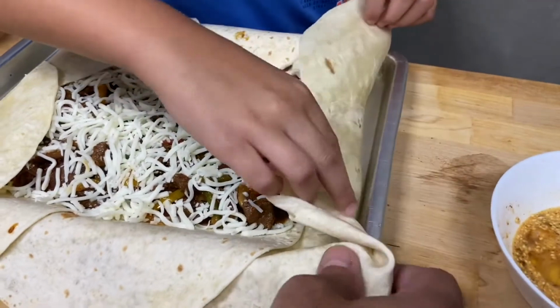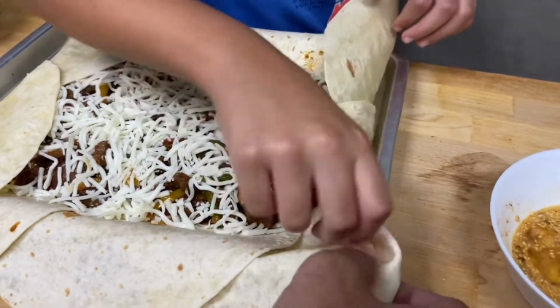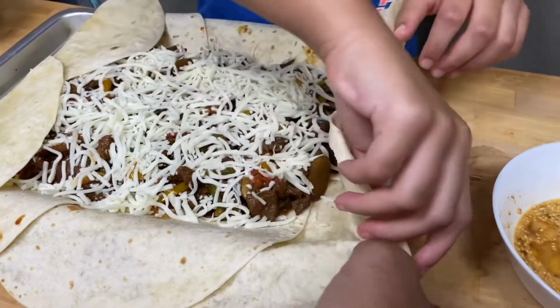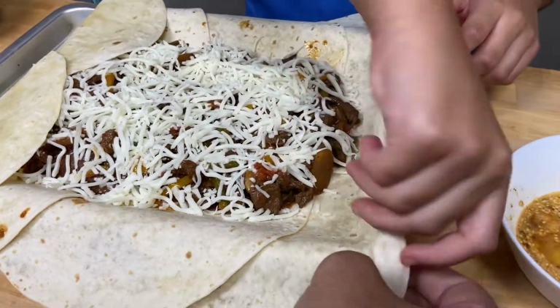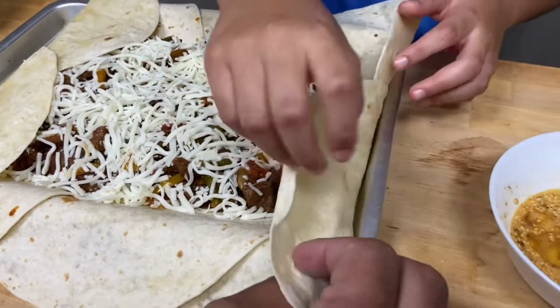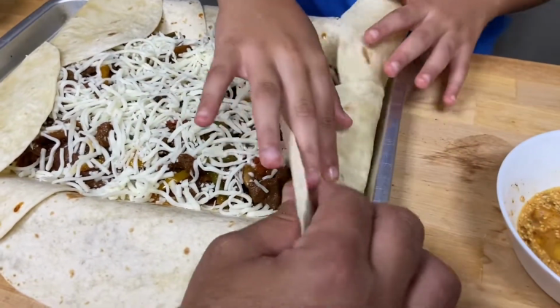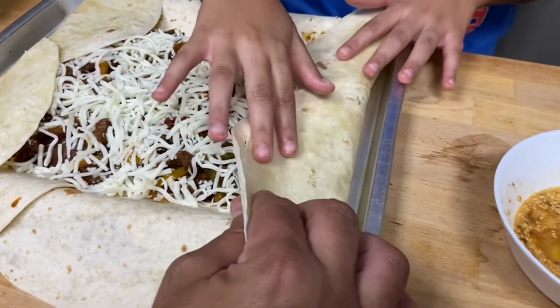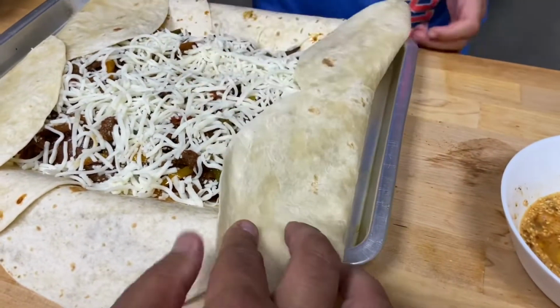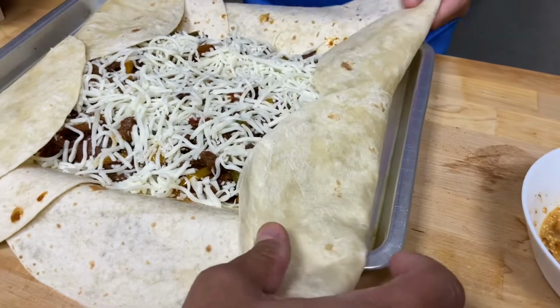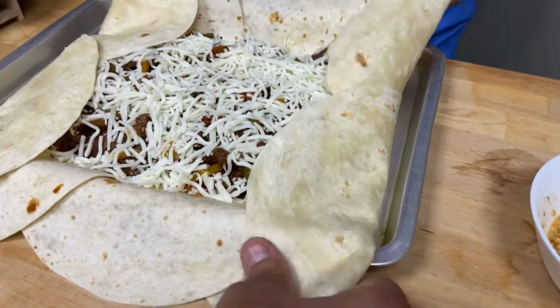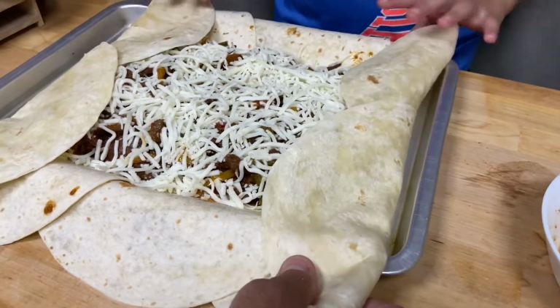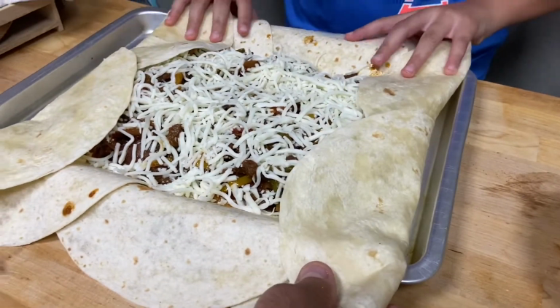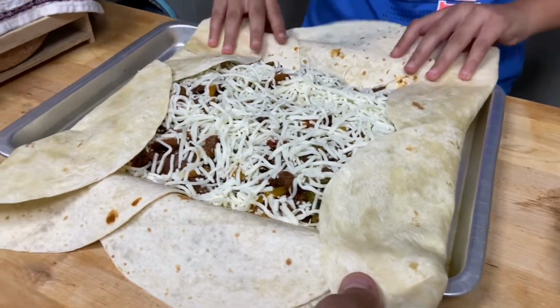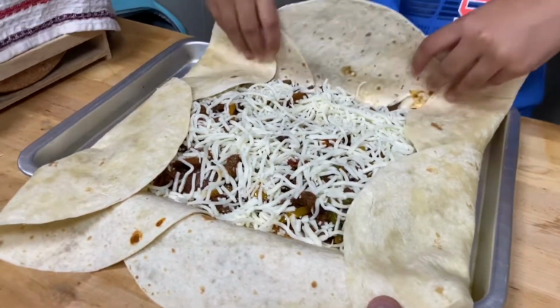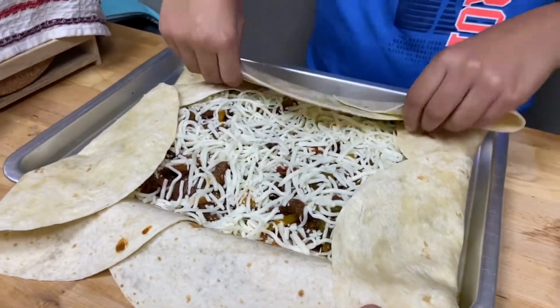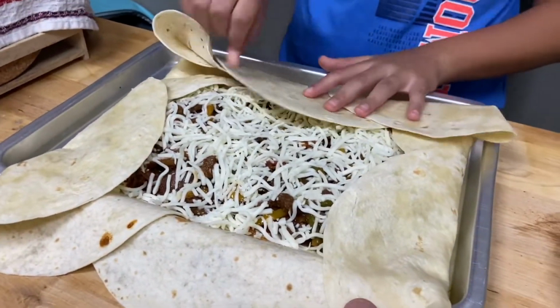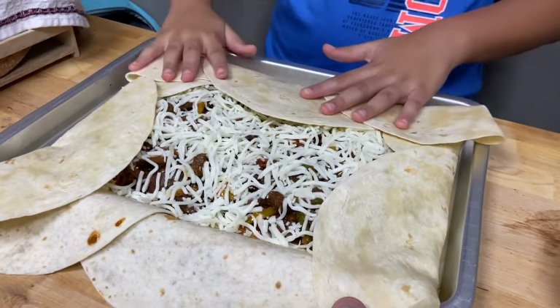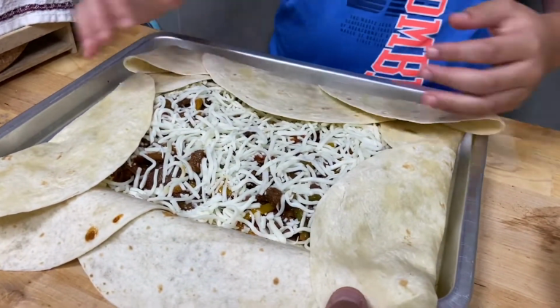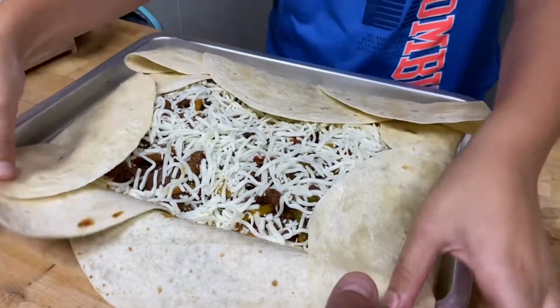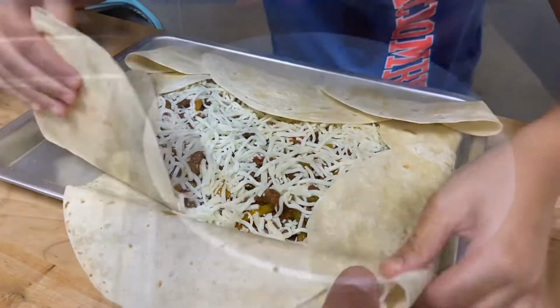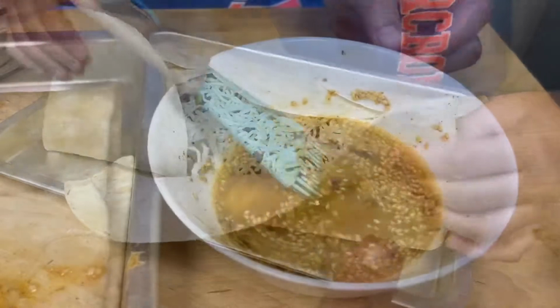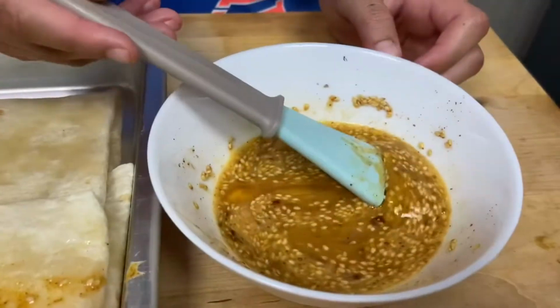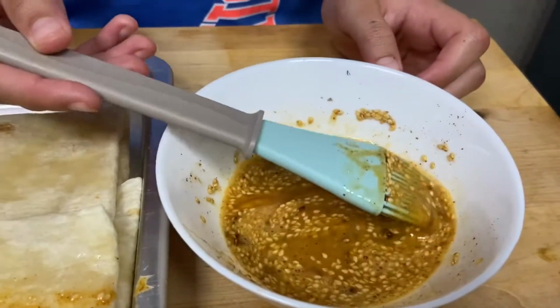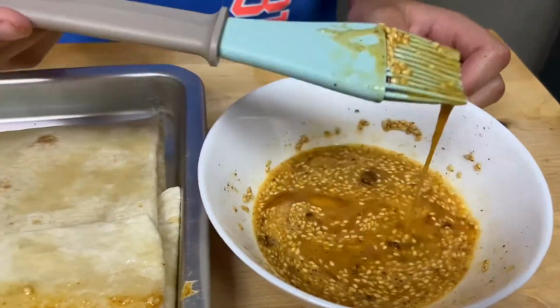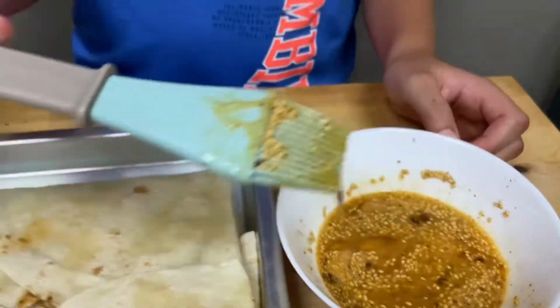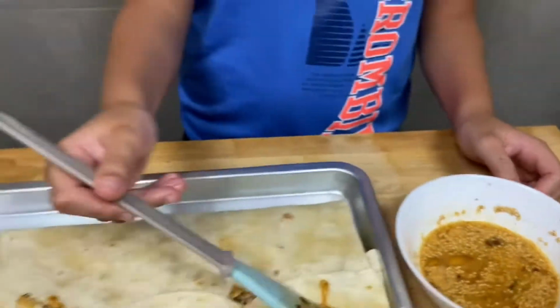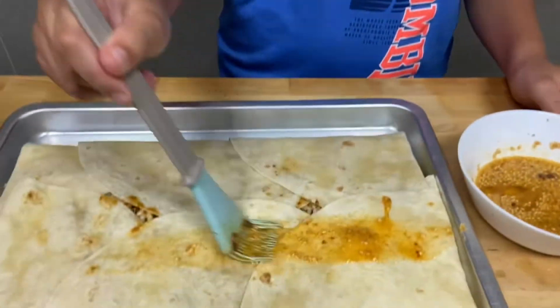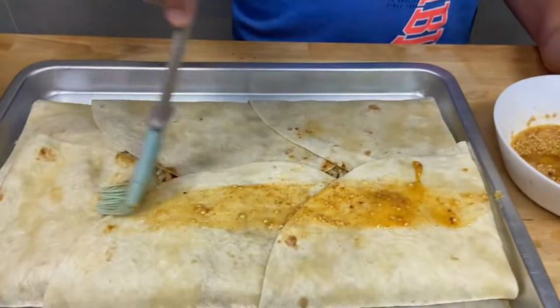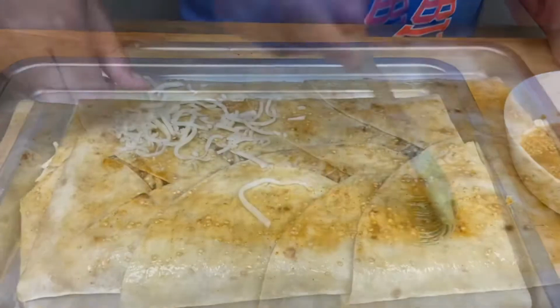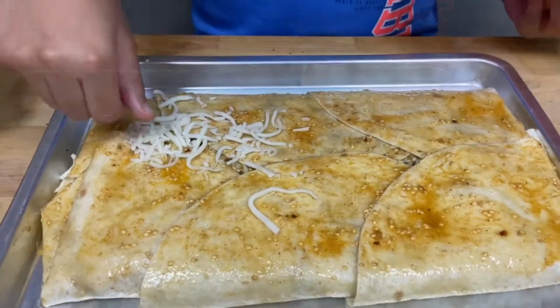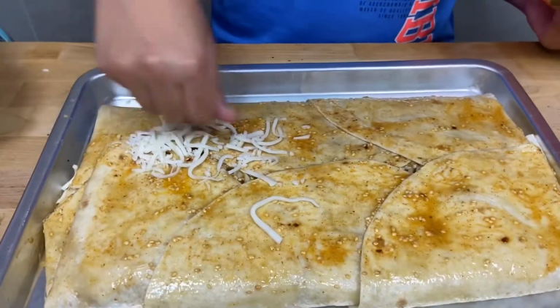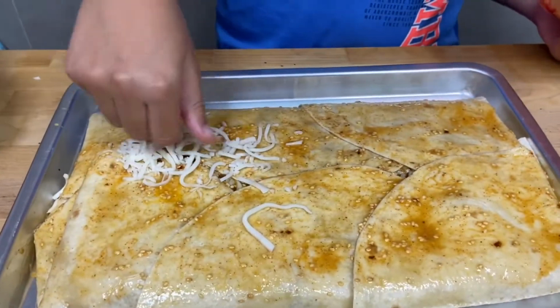Now I'm gonna wrap it. Make sure you put the two small sides in first so it can be bigger. Oh yeah, this looks amazing! Now we're gonna brush it with the egg and sesame, and then we're gonna put the rest of the cheese.